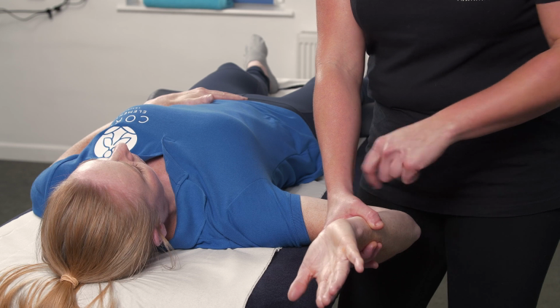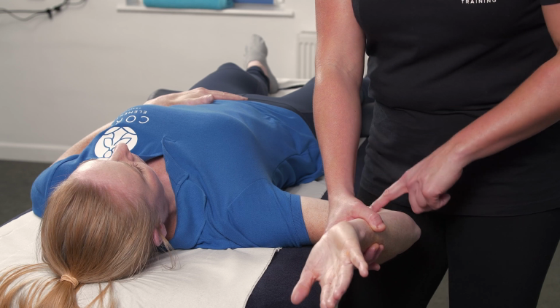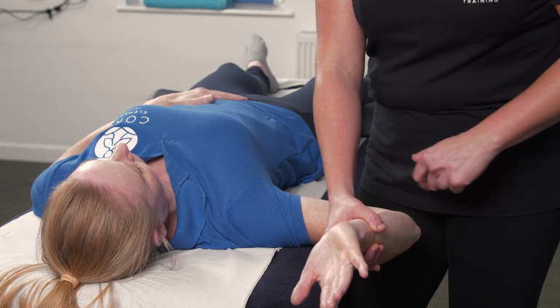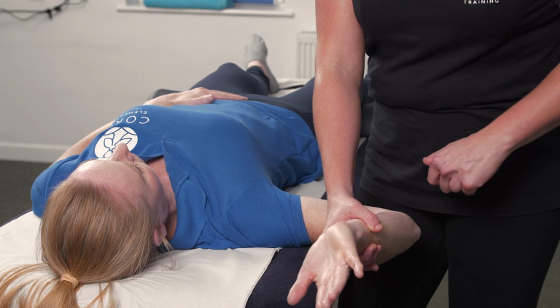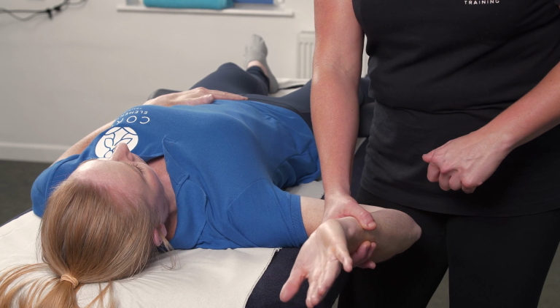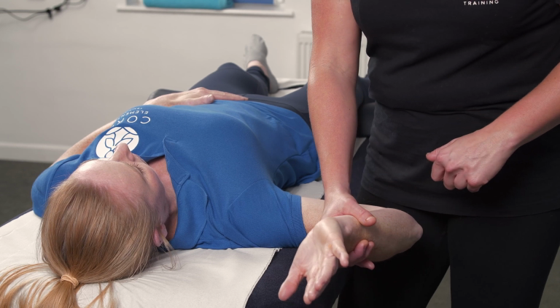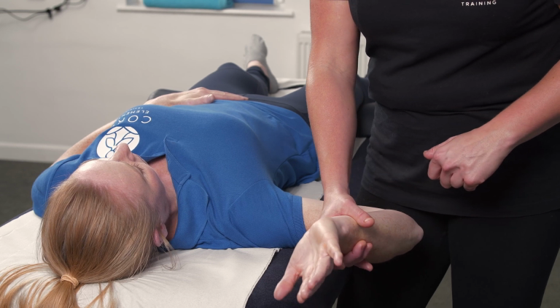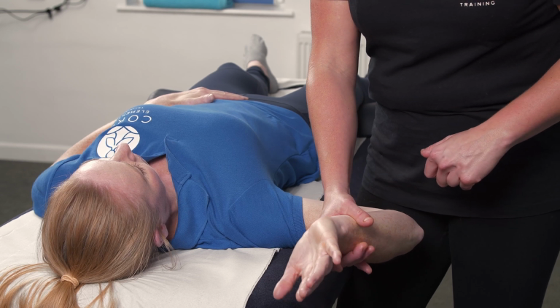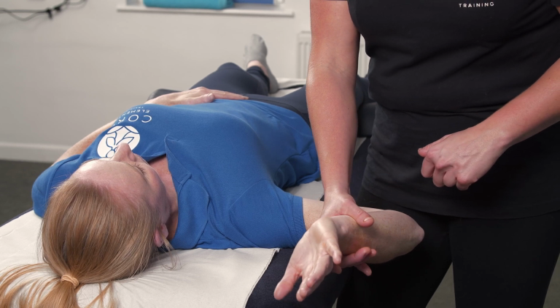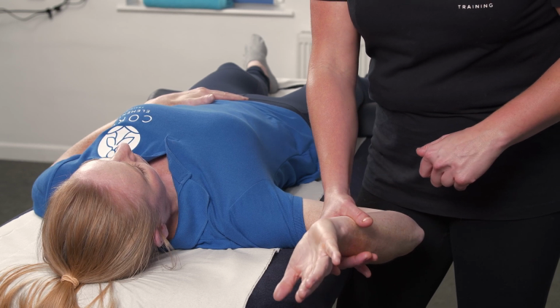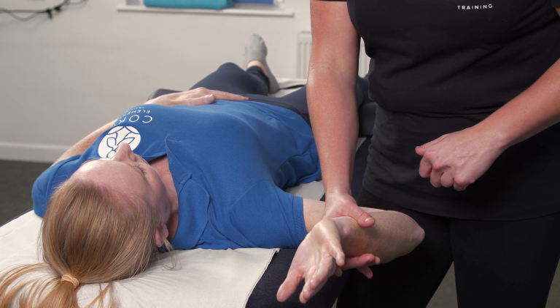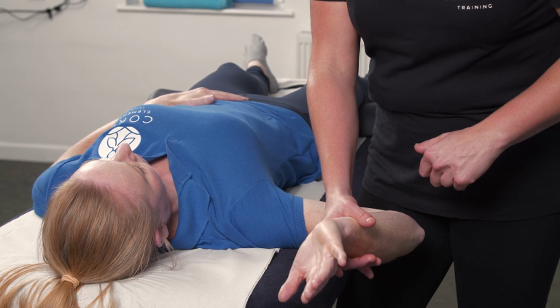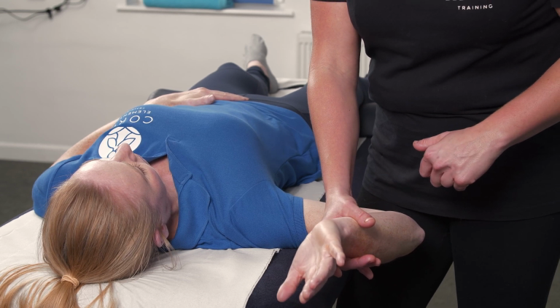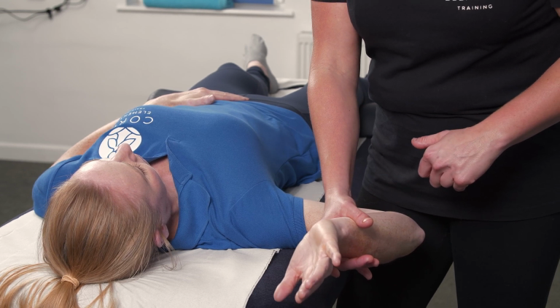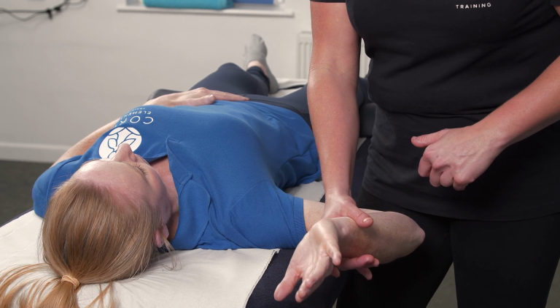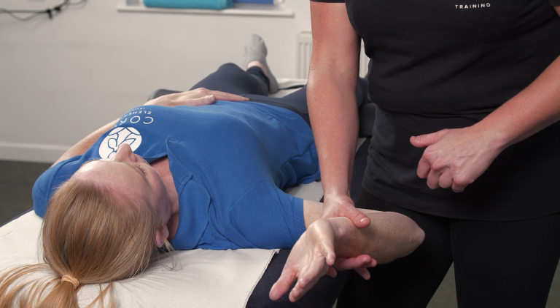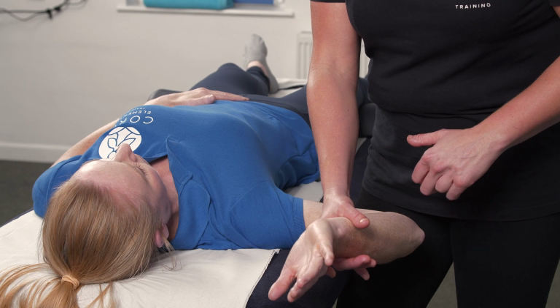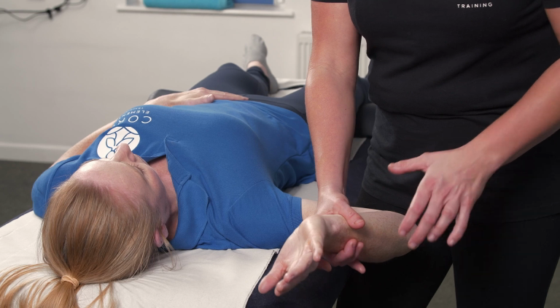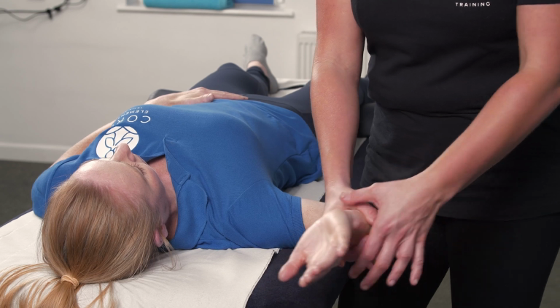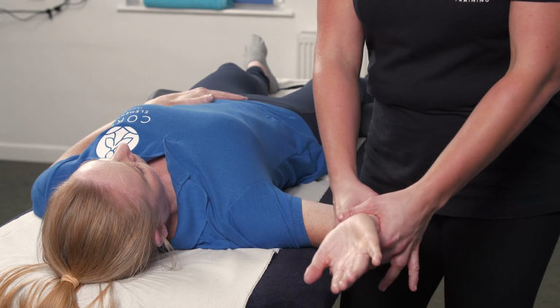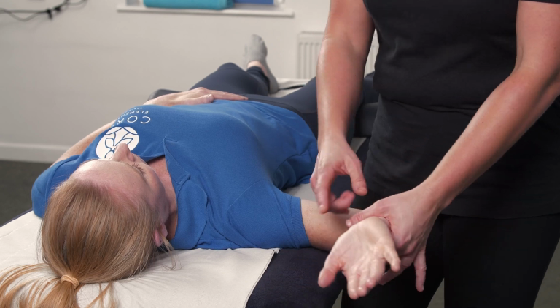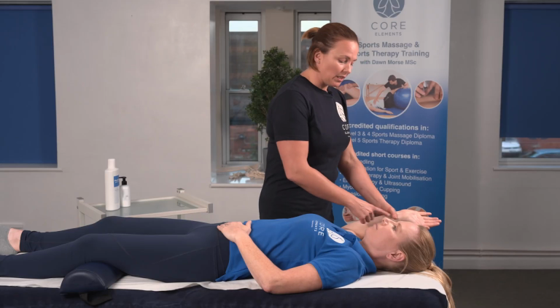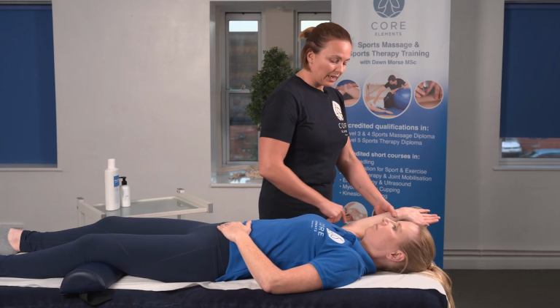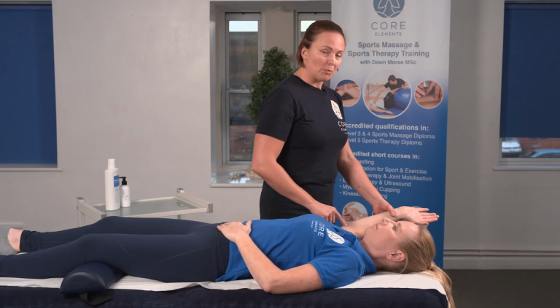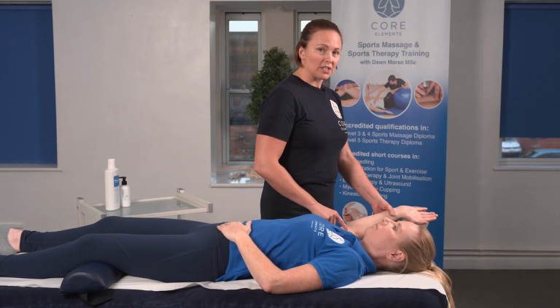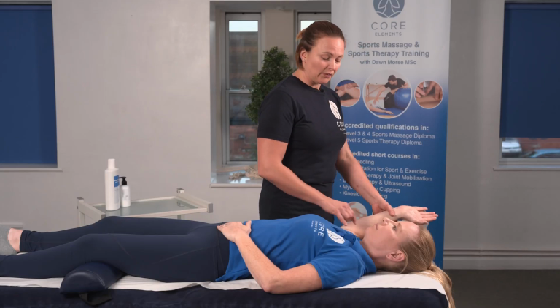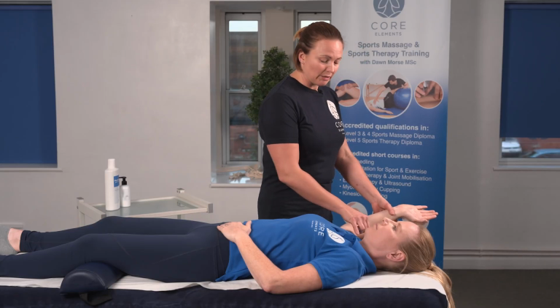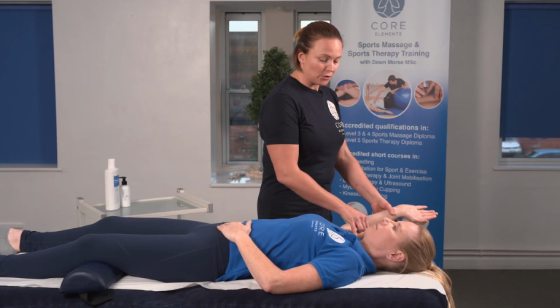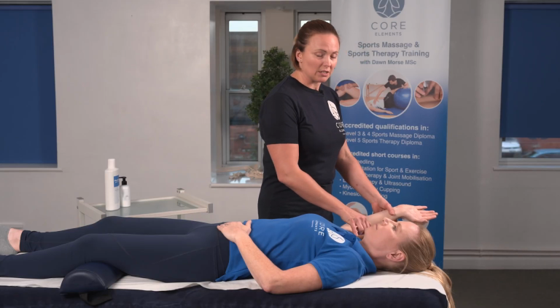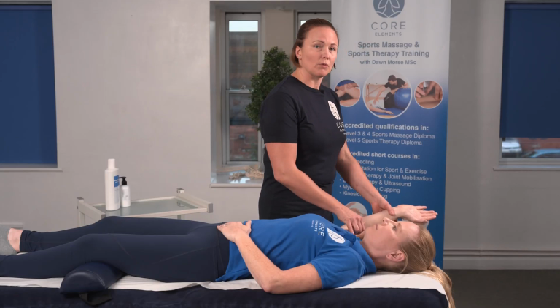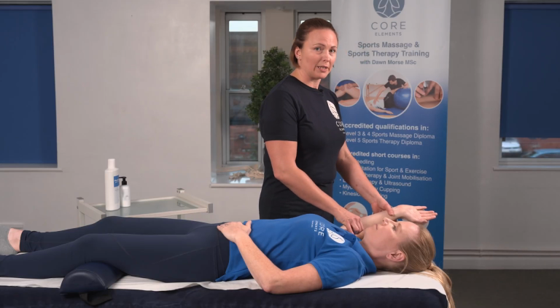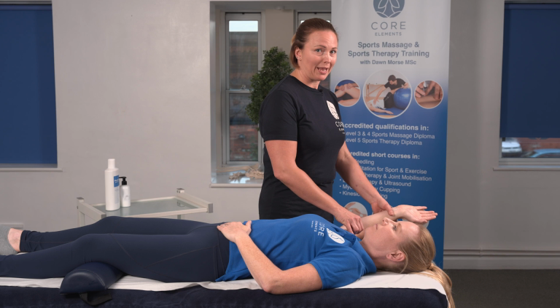So if you just flex your elbow, good — bring your wrist towards your shoulder, good, and relax. This test will be positive if it reproduces the client's pain.